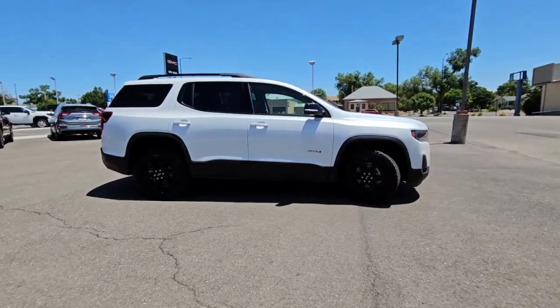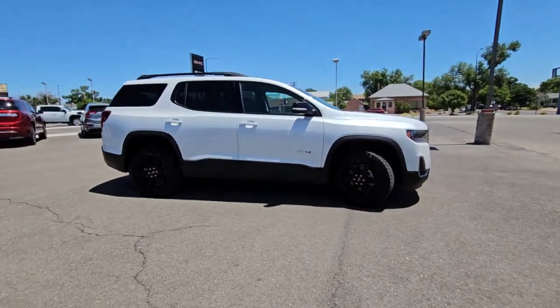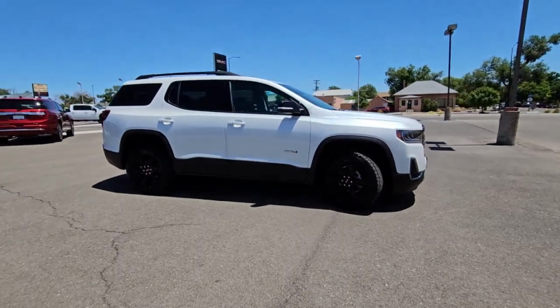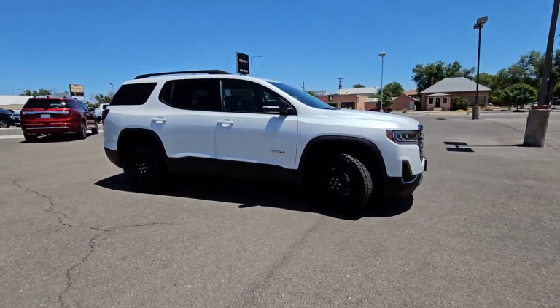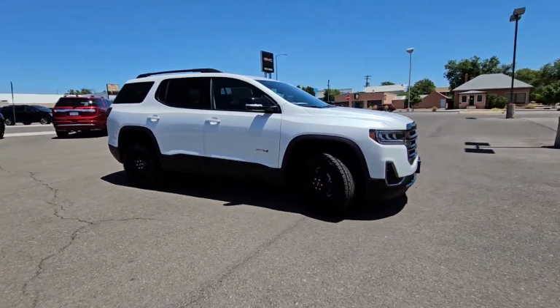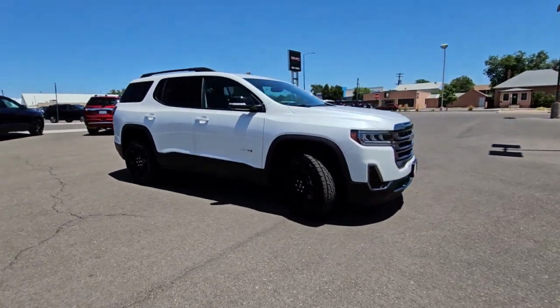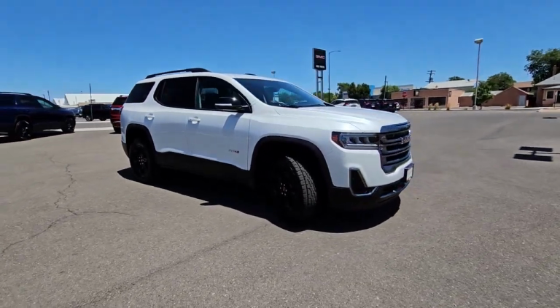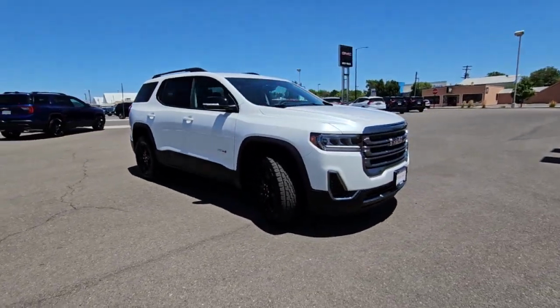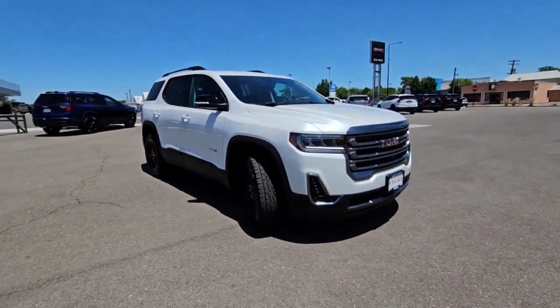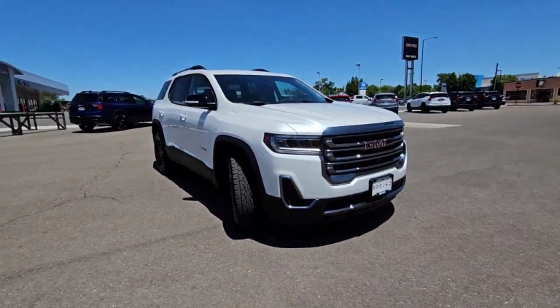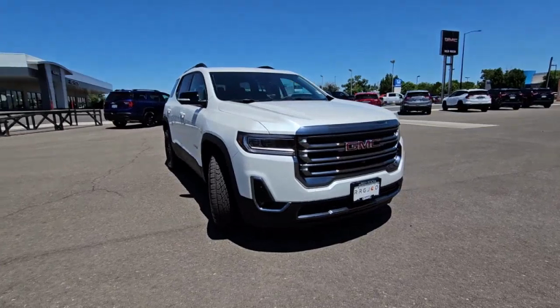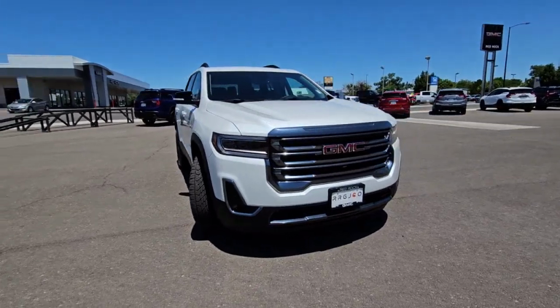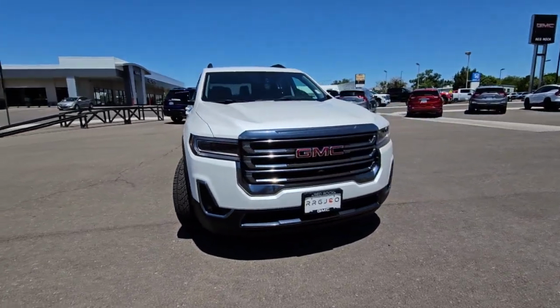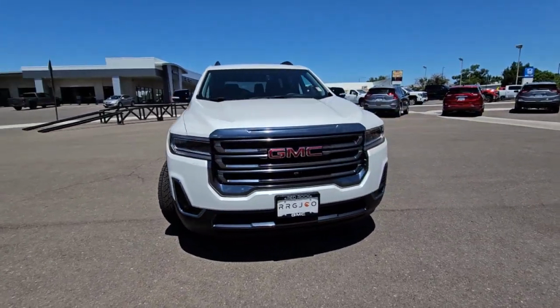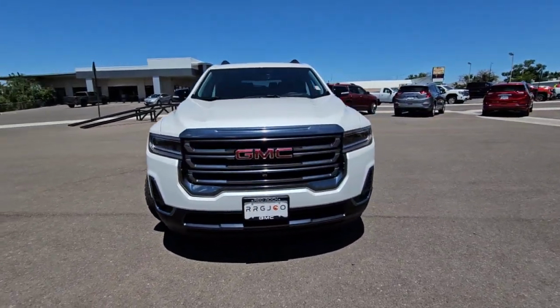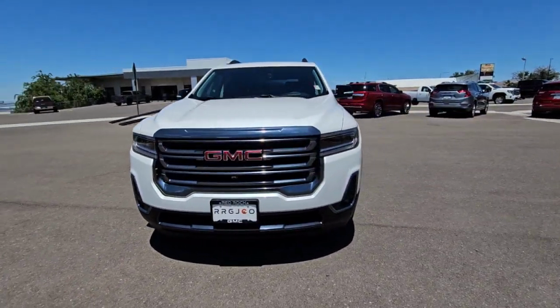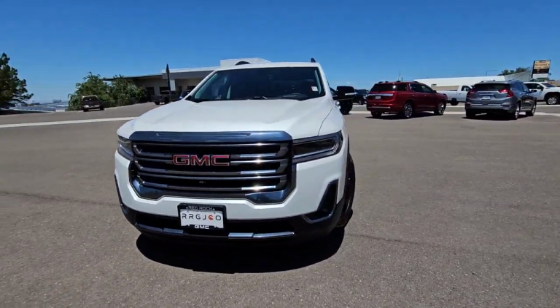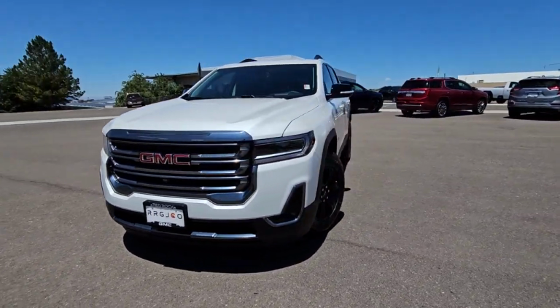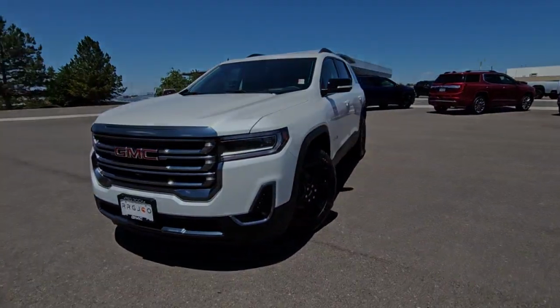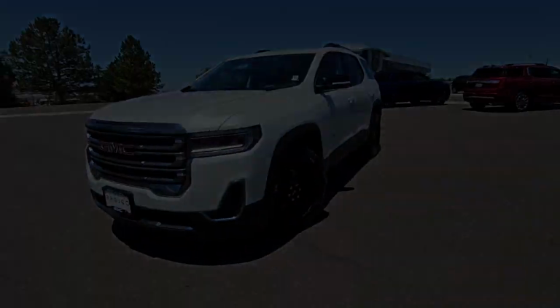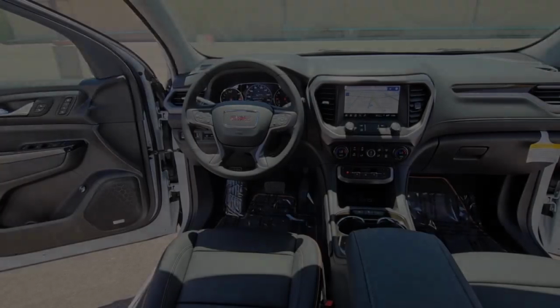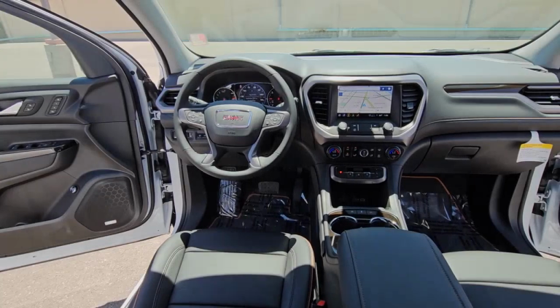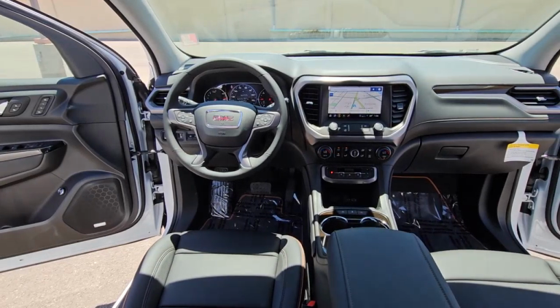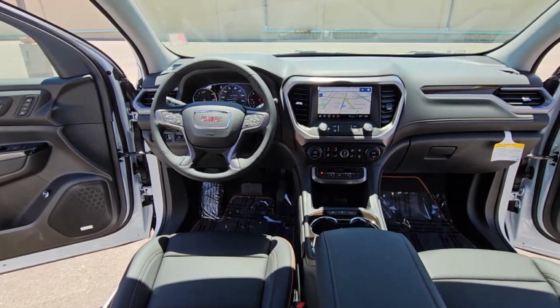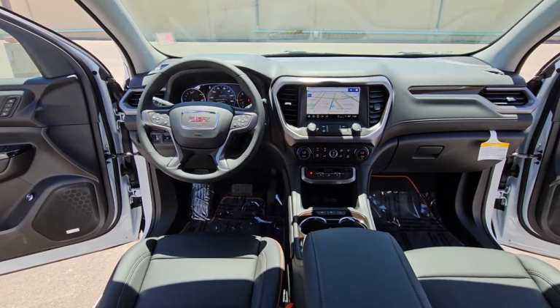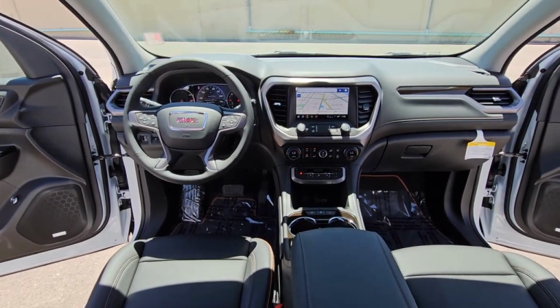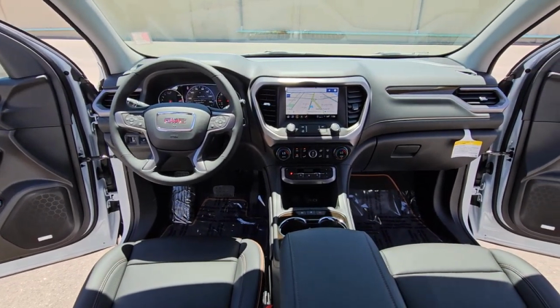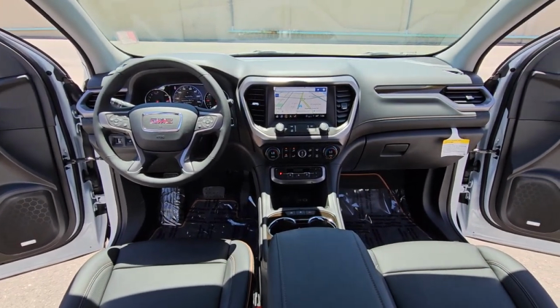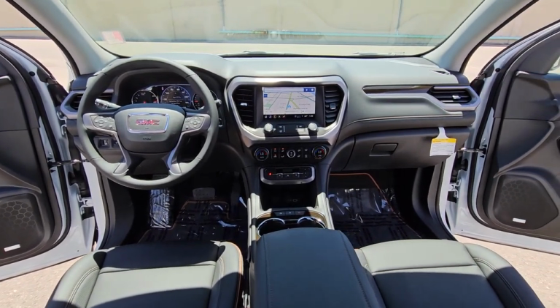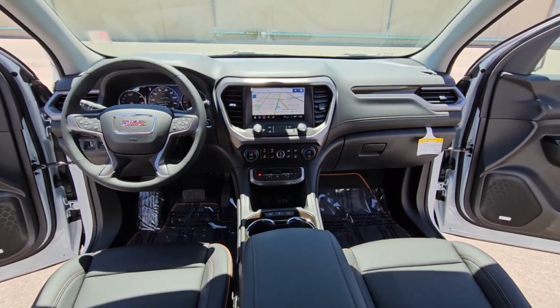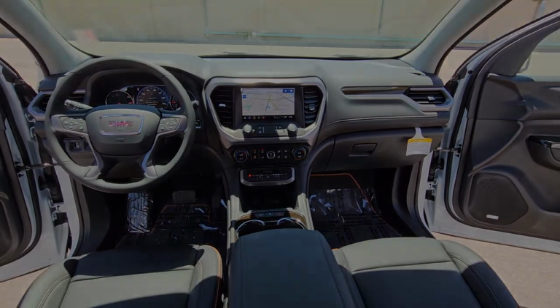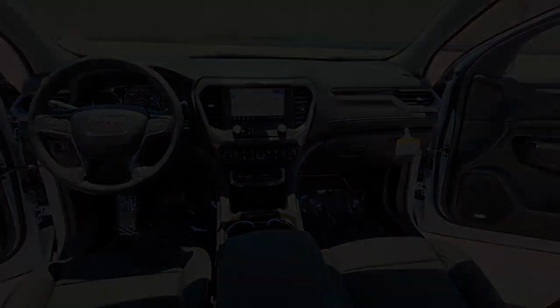Heated steering wheel, Apple CarPlay and/or Android Auto, head-up display, wireless Apple CarPlay and/or Android Auto, navigation system, keyless entry, heated driver's seat, fog lamps, power liftgate, premium sound system.